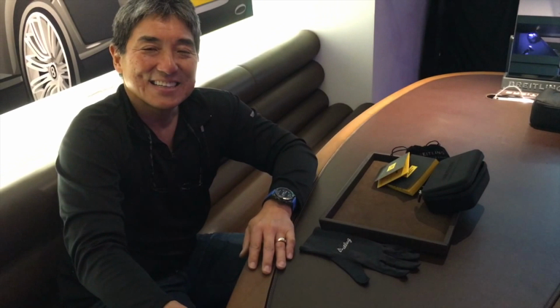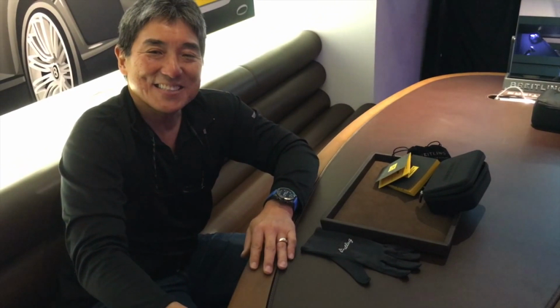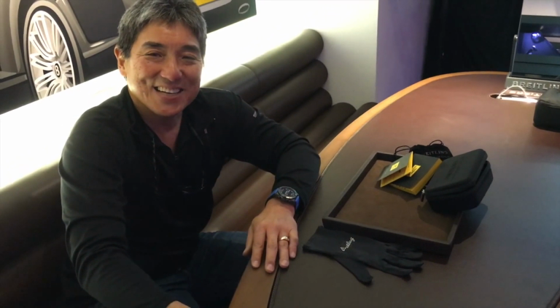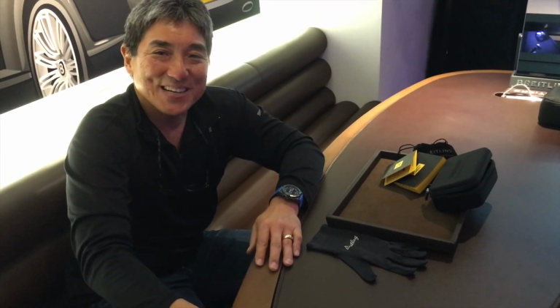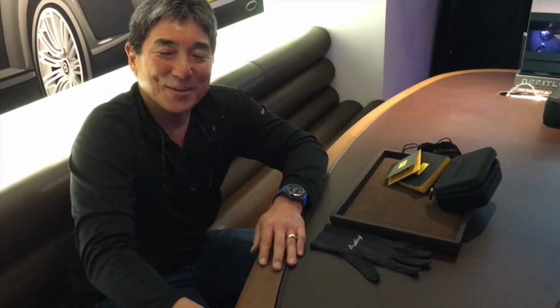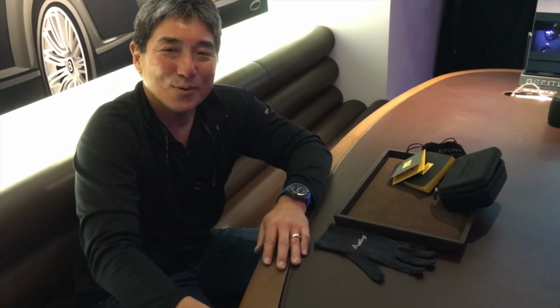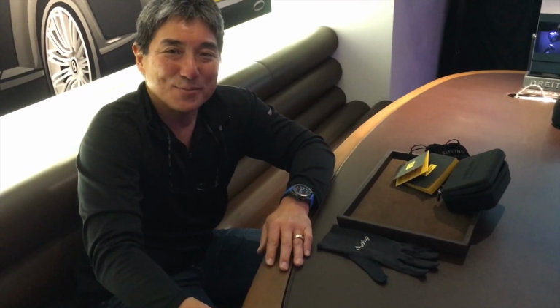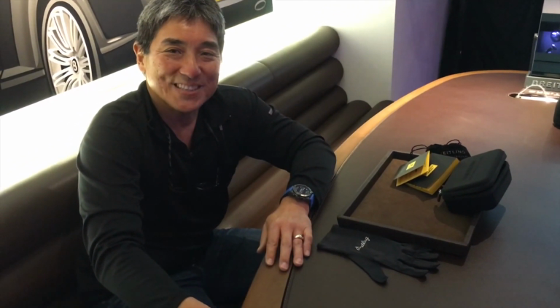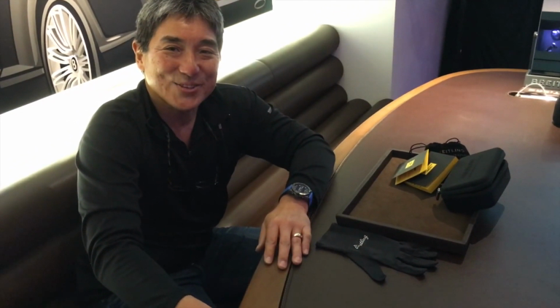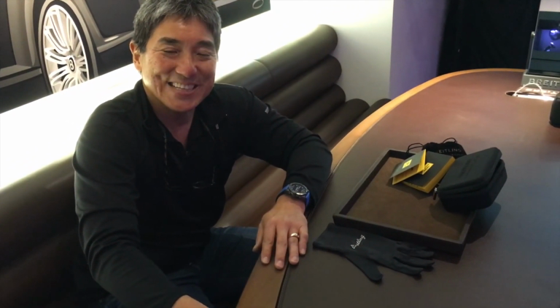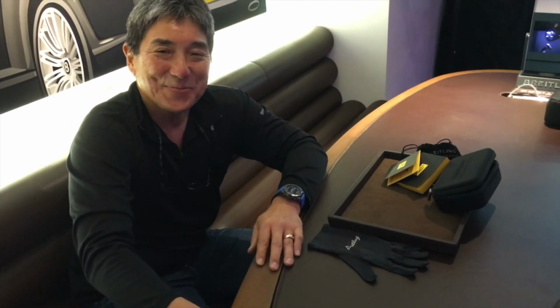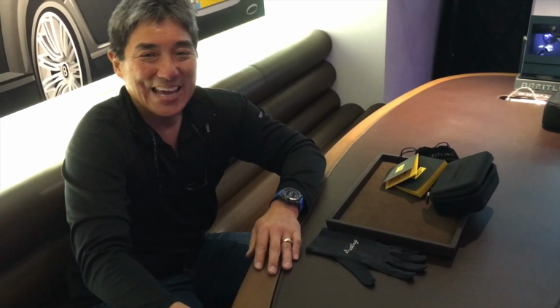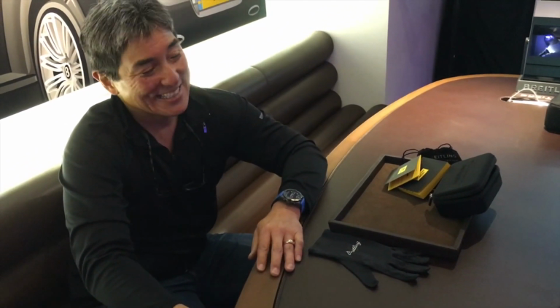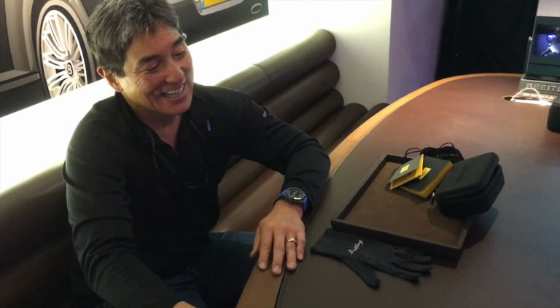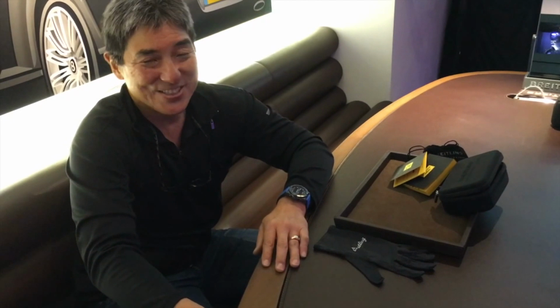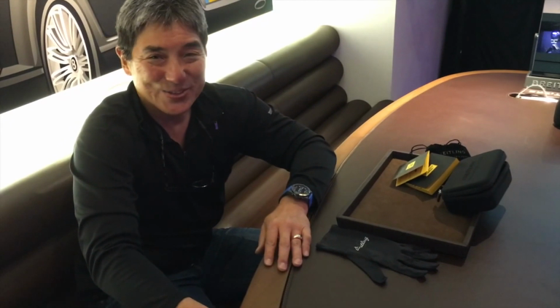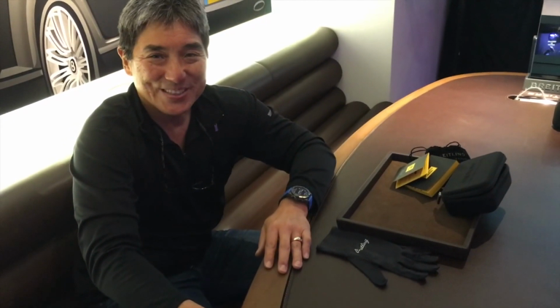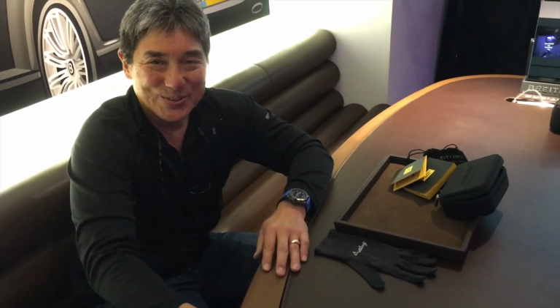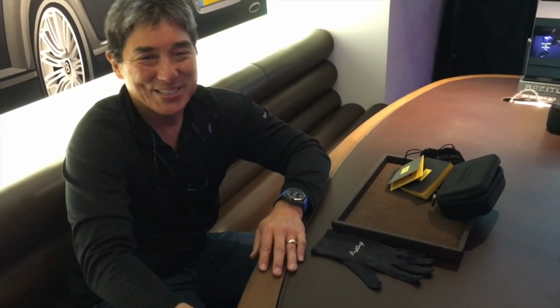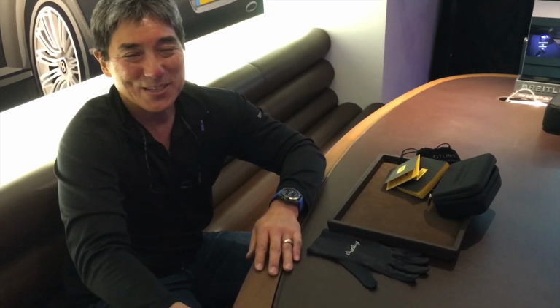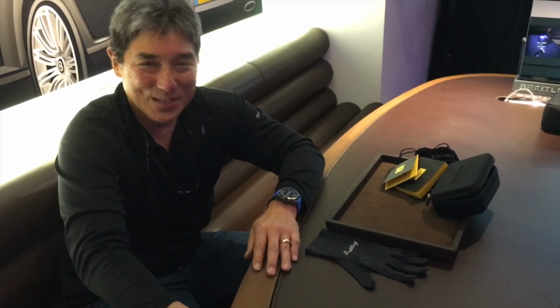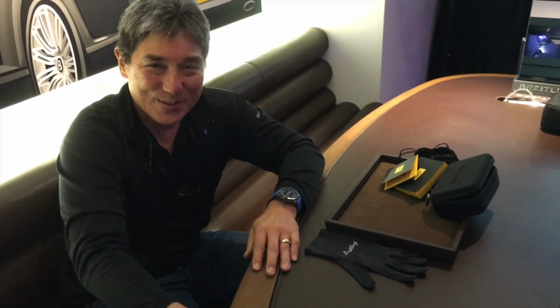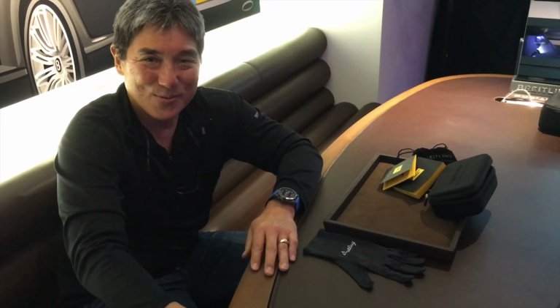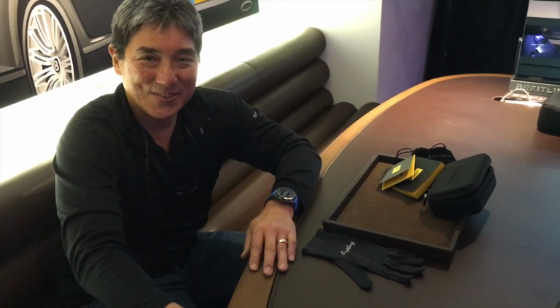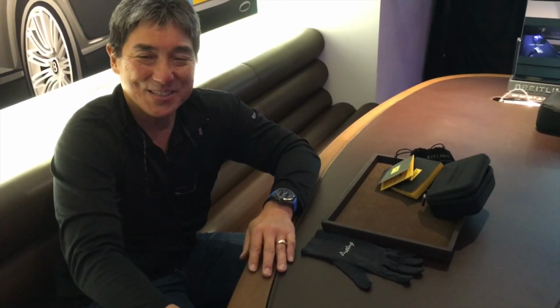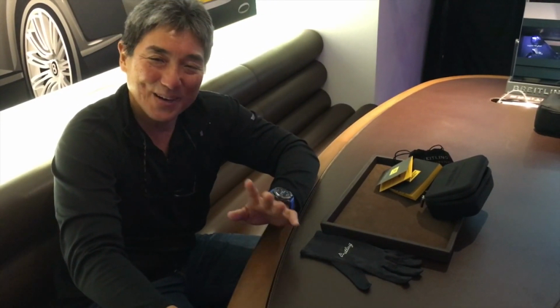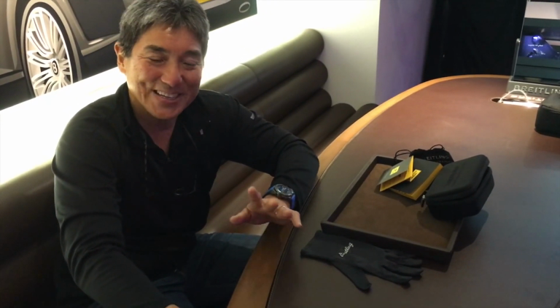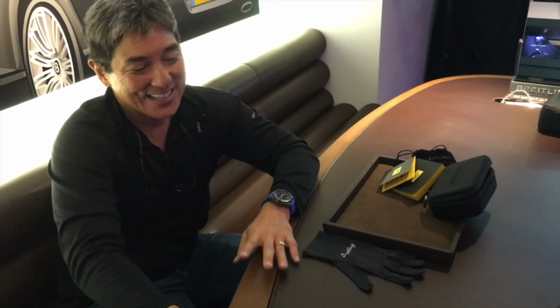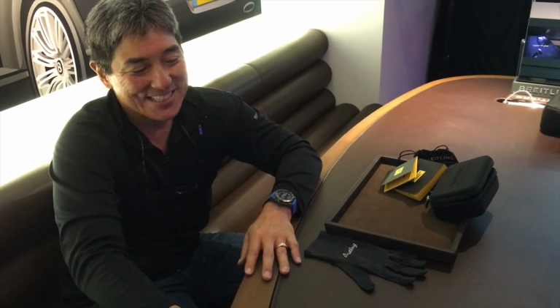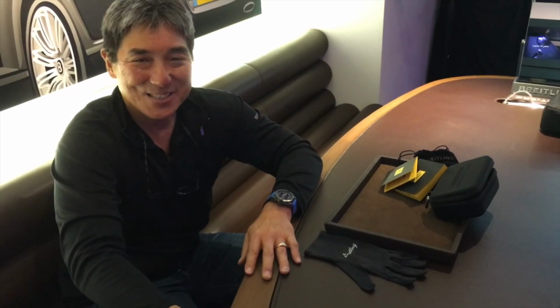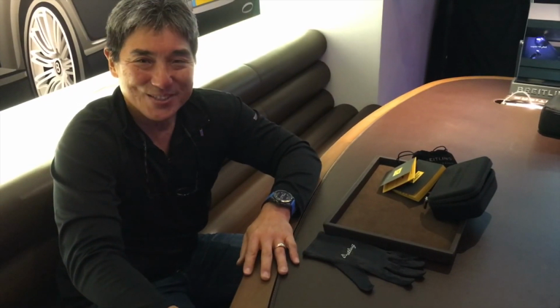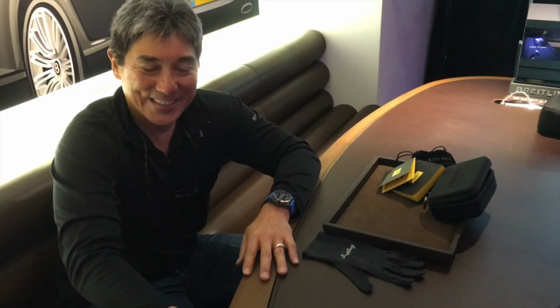Hi, this is Guy Kawasaki. I'm in the Breitling Boutique in New York City and I want to show you the new ExoSpace B55 Breitling watch. By the way, this is a sponsored video.